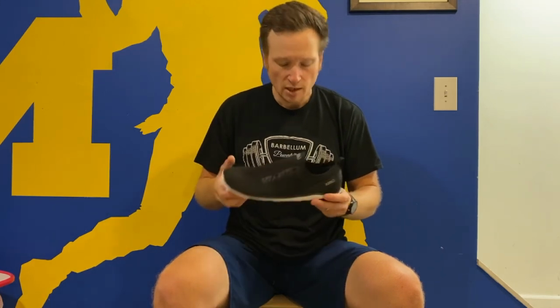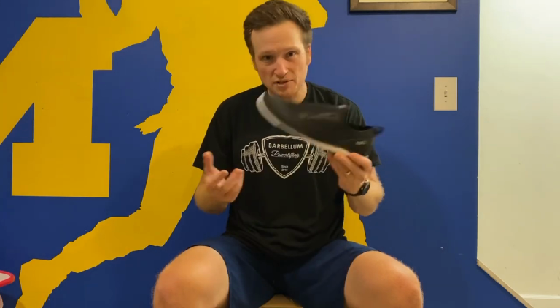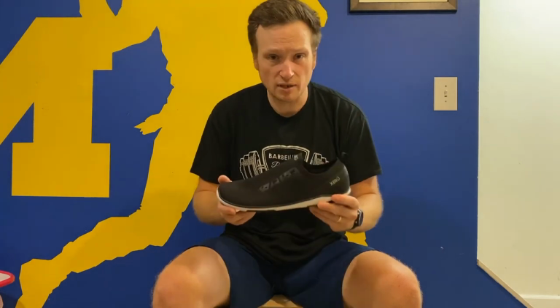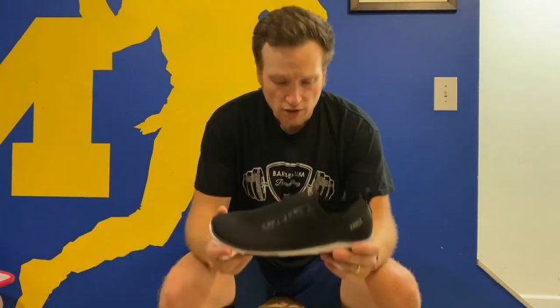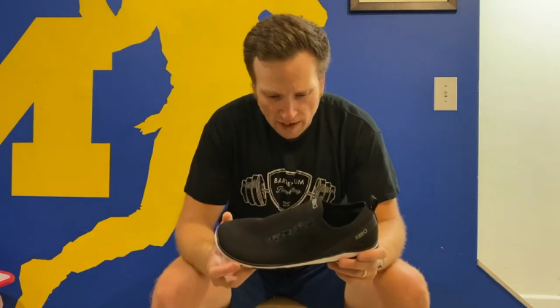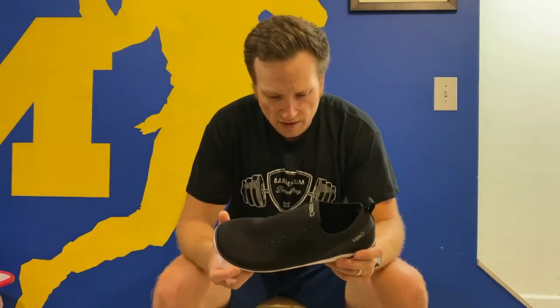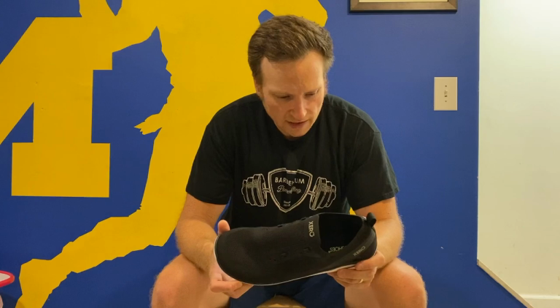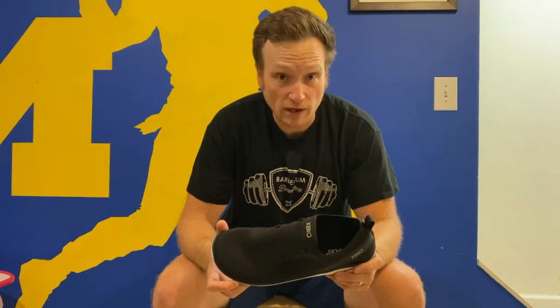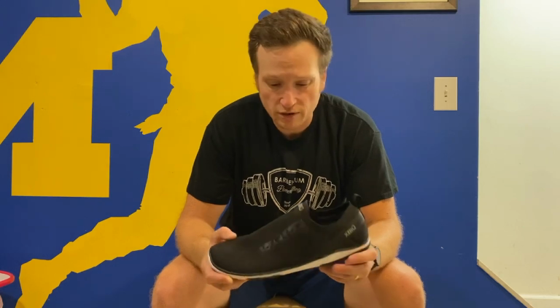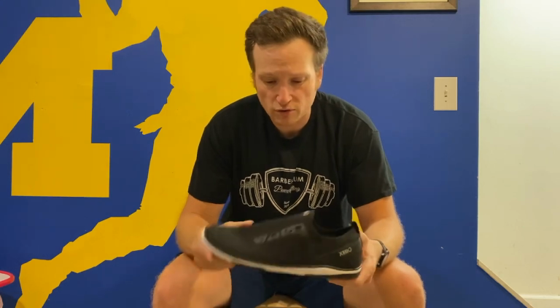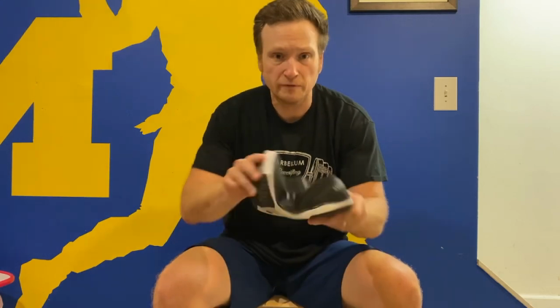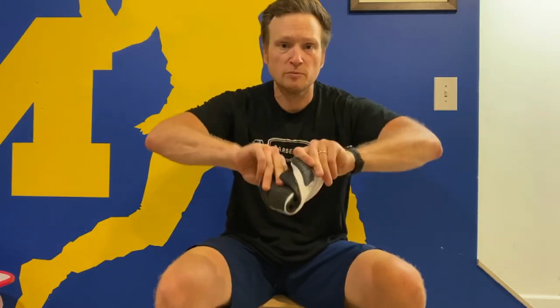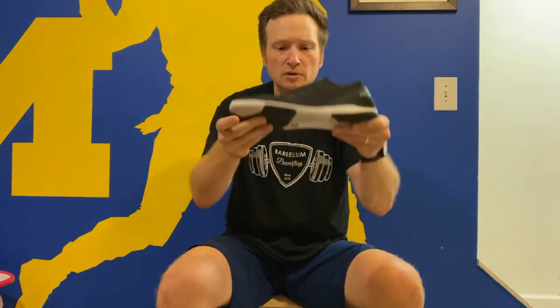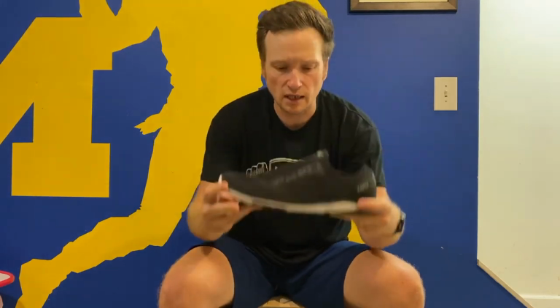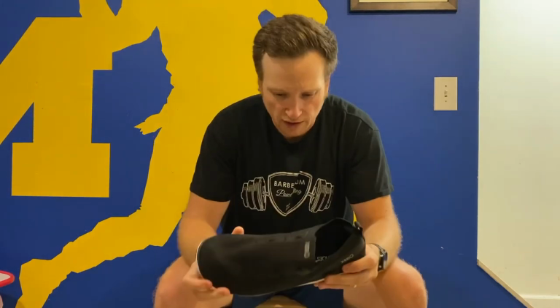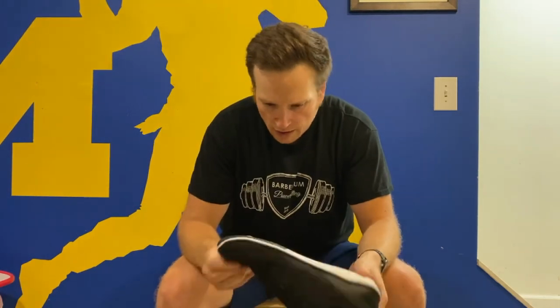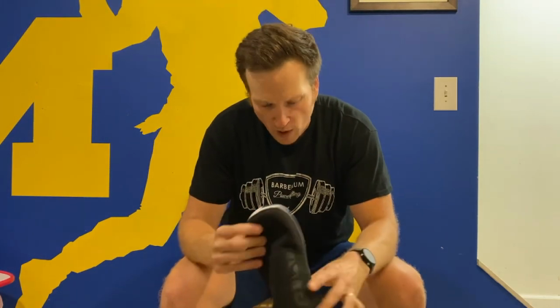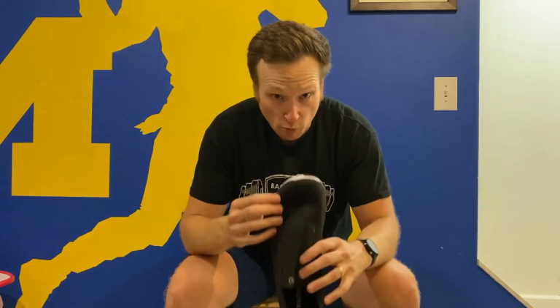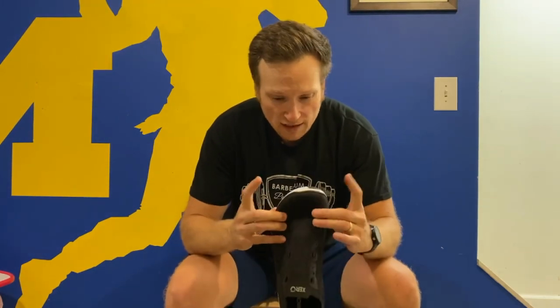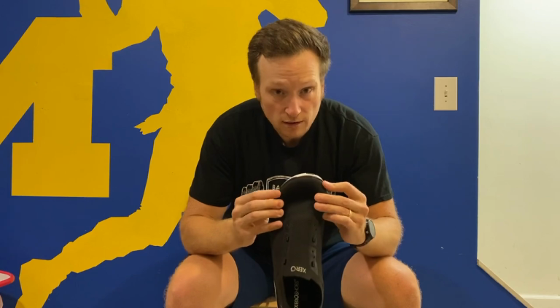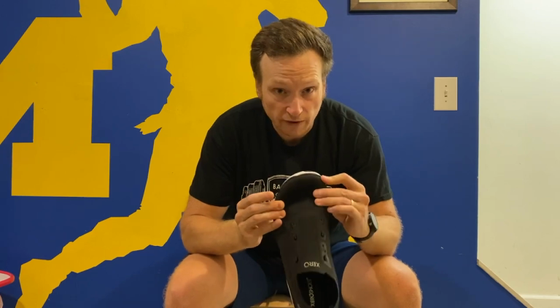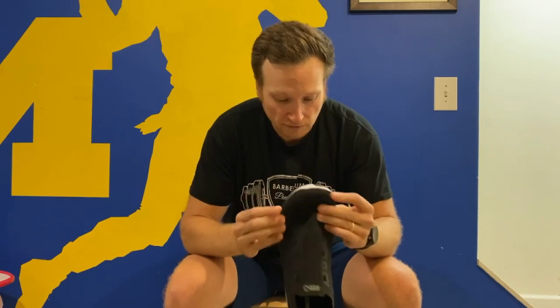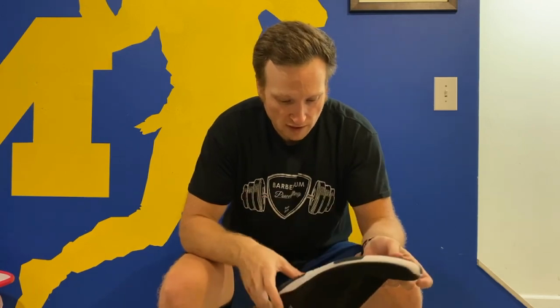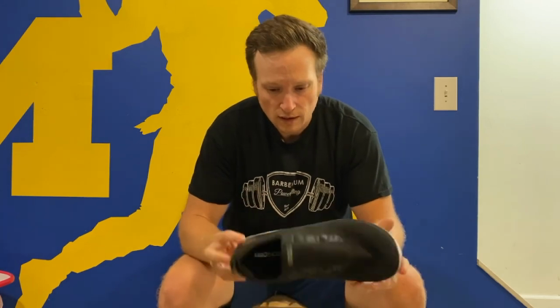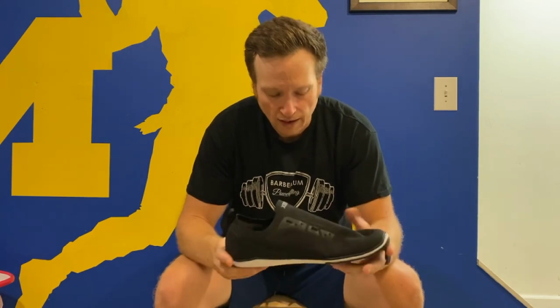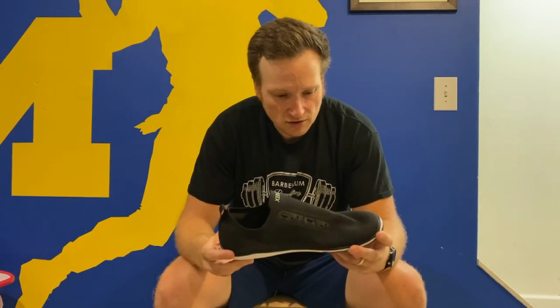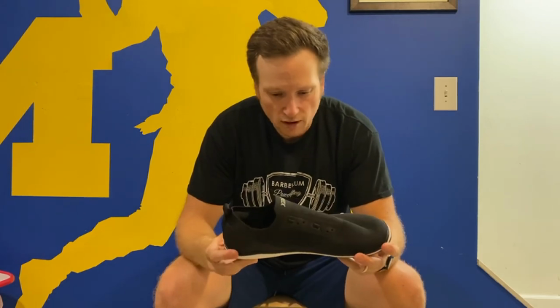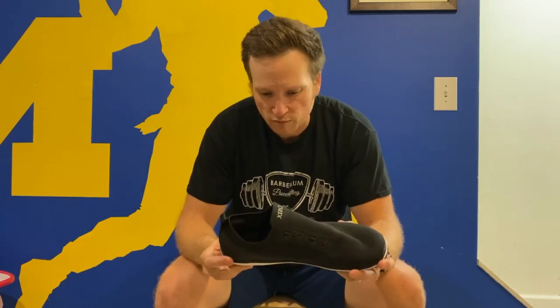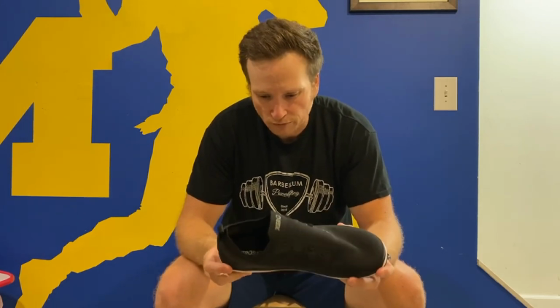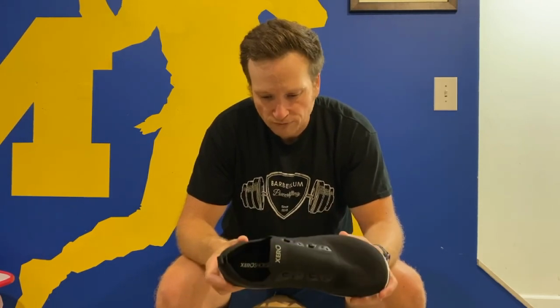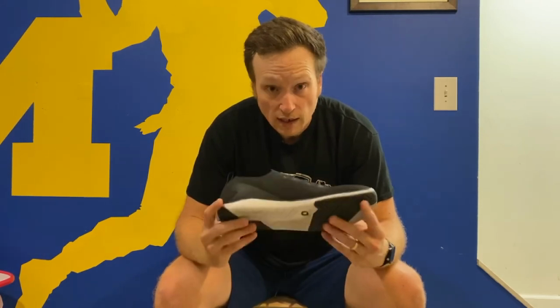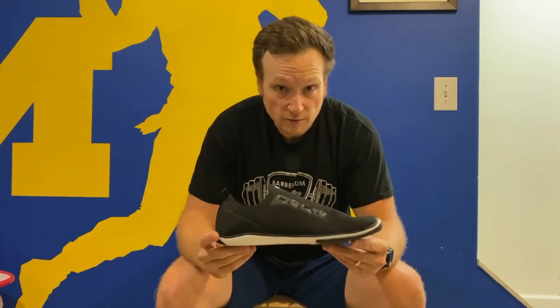That's true about all Xero shoes — they're really flexible, they have a wide toe box, great for lifting weights, and just a great all-around gym shoe. I like this model.